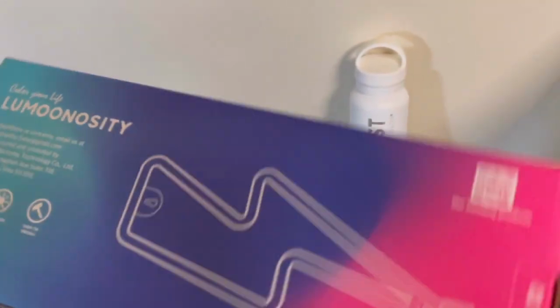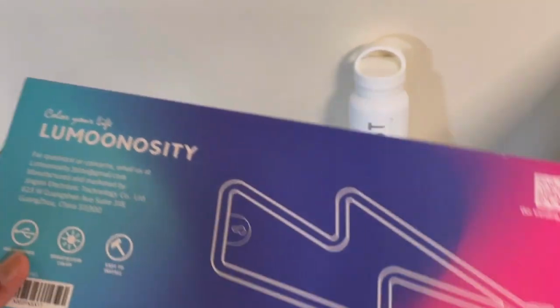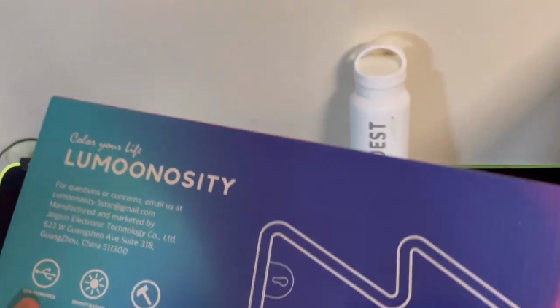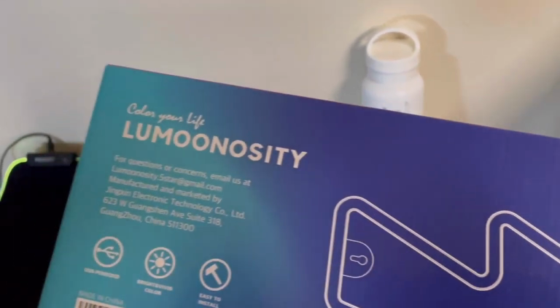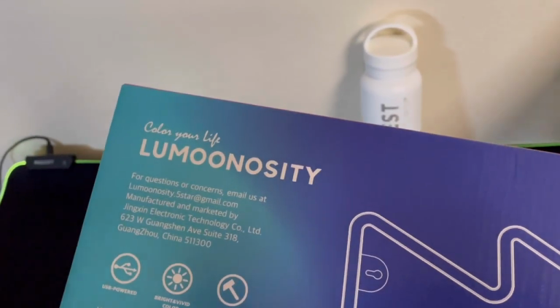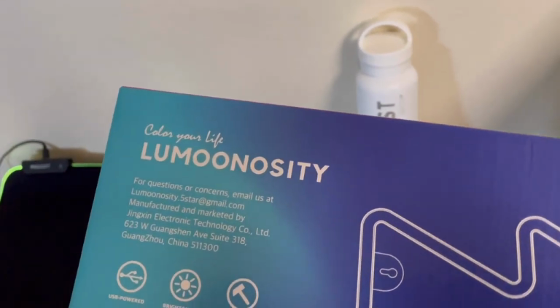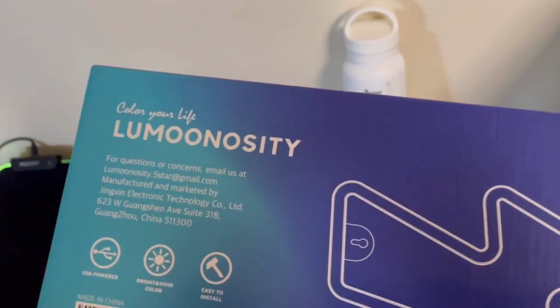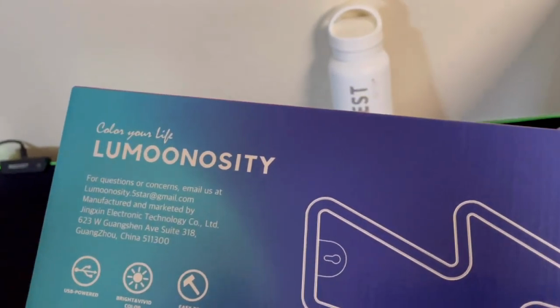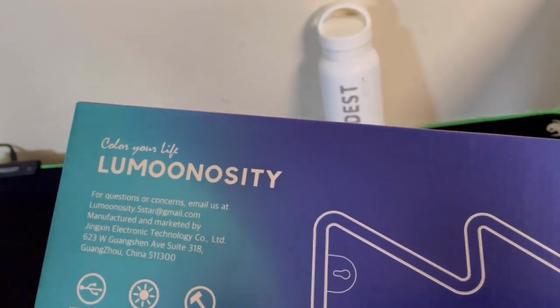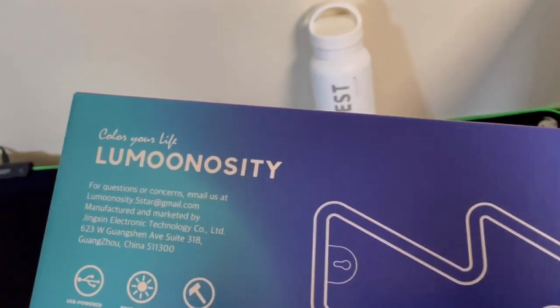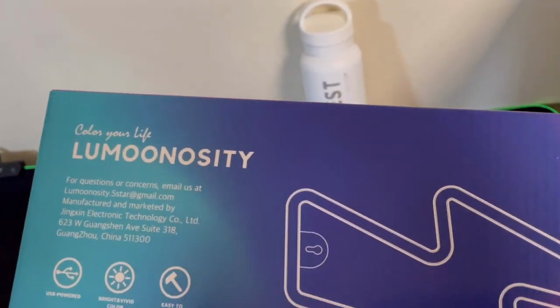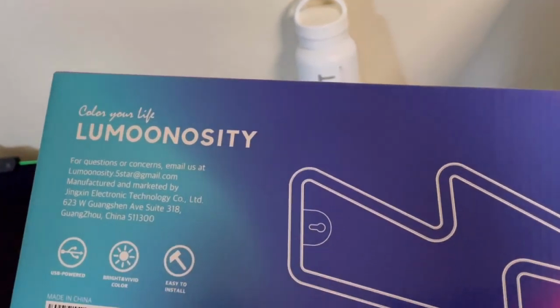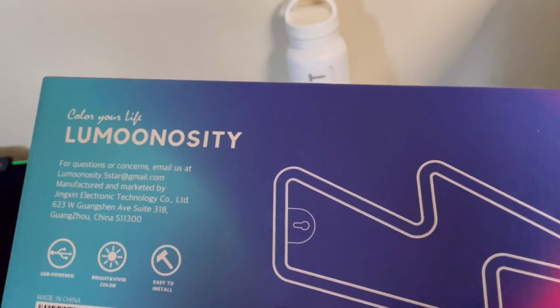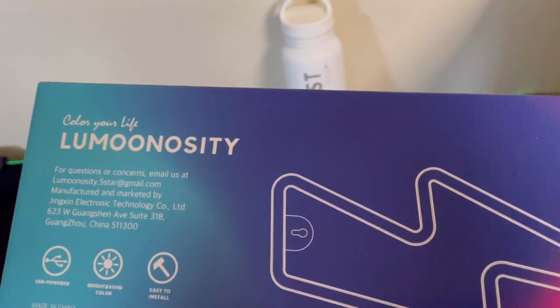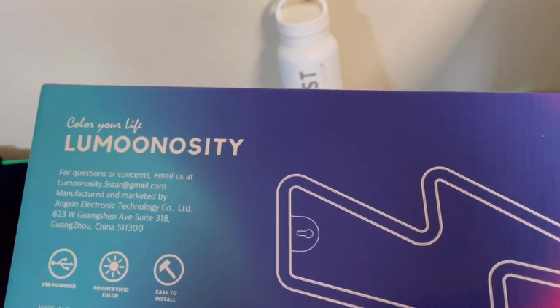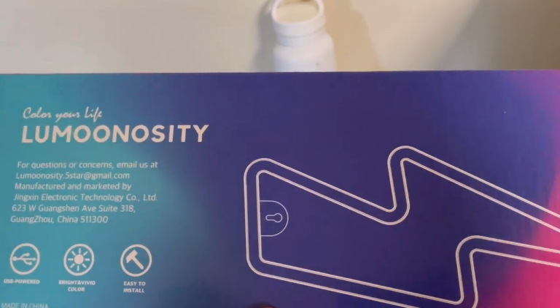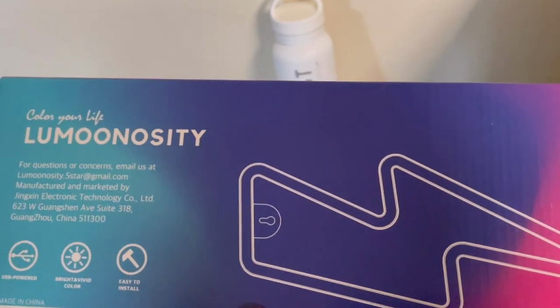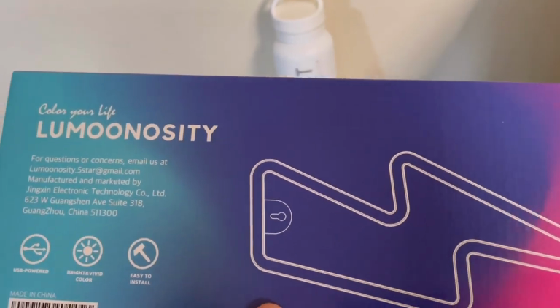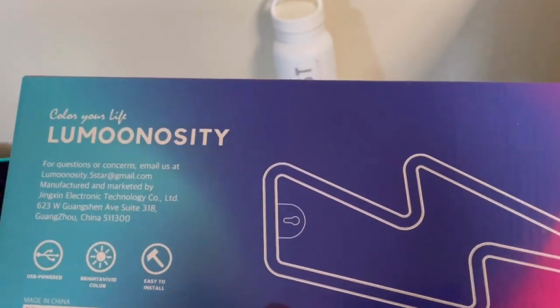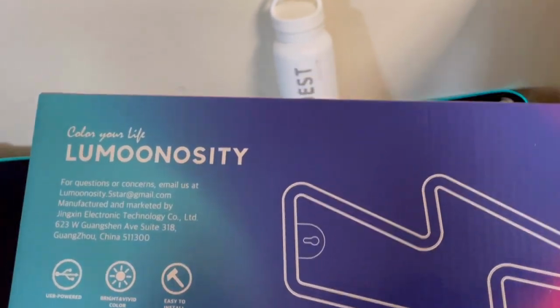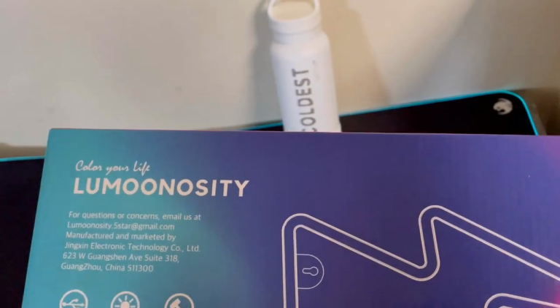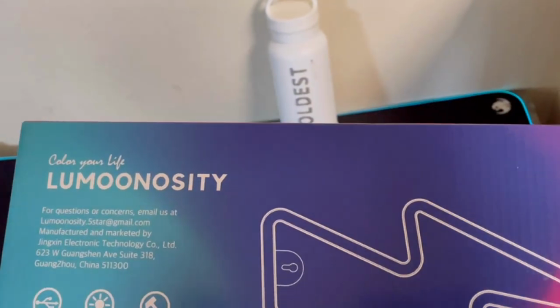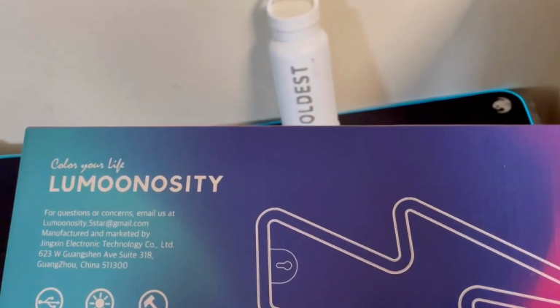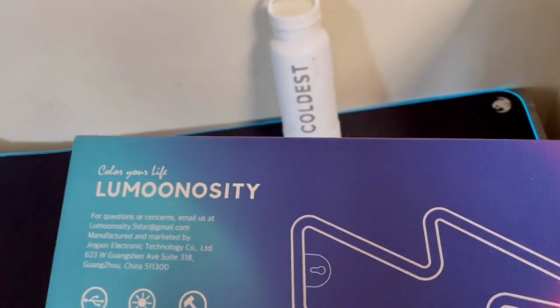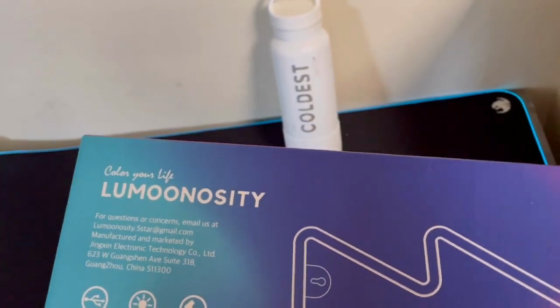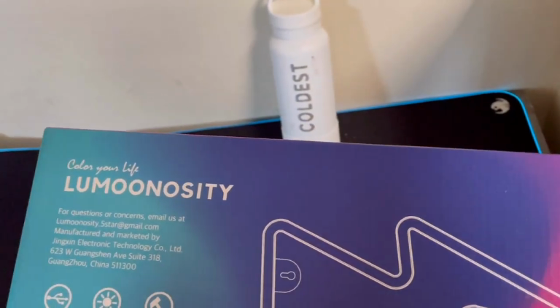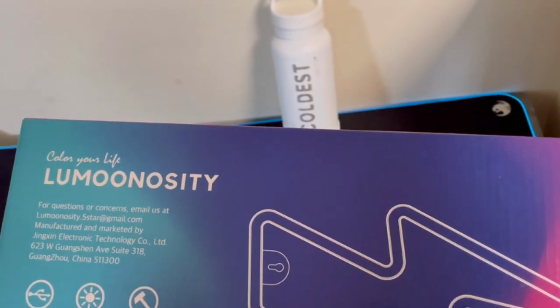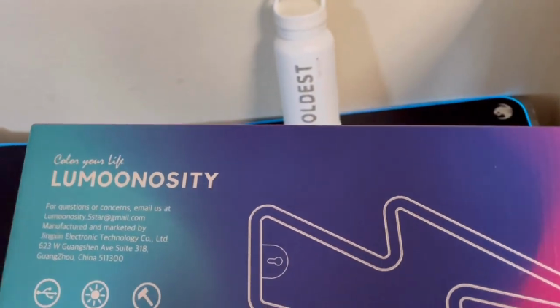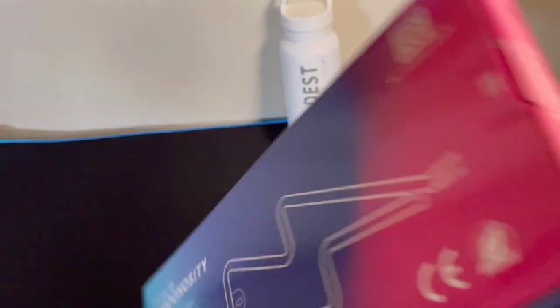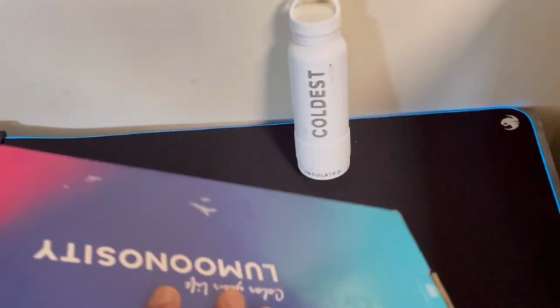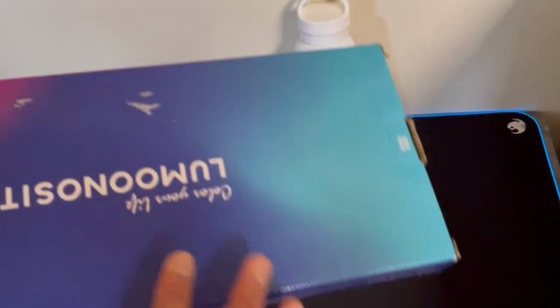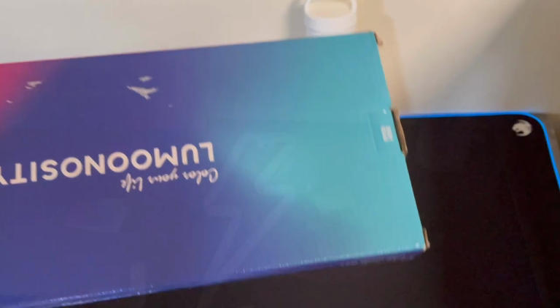On the box it says it's USB powered, so you can plug it into your outlet or on your PC. Bright and vivid colors and it's easy to install. So let's get right into it.